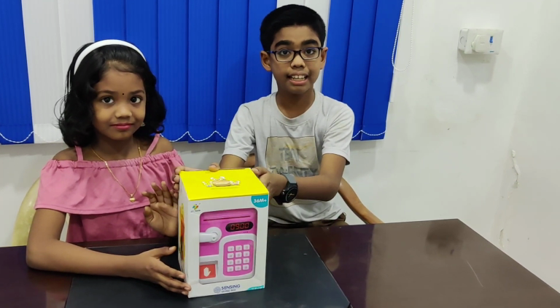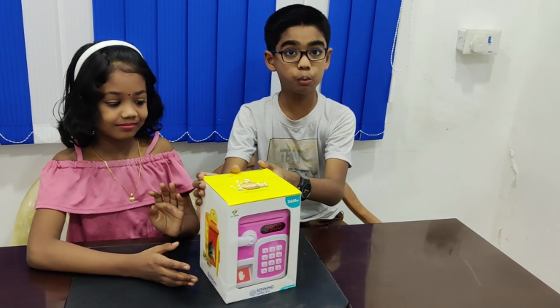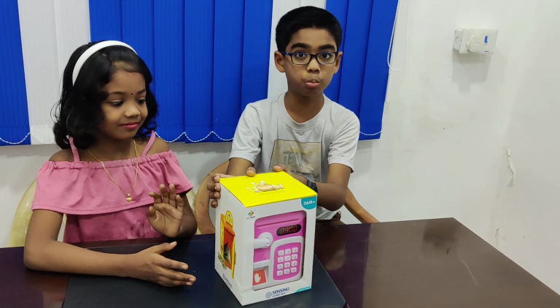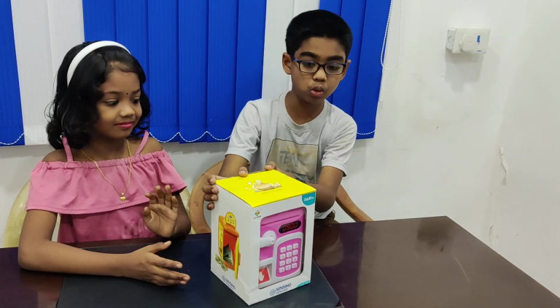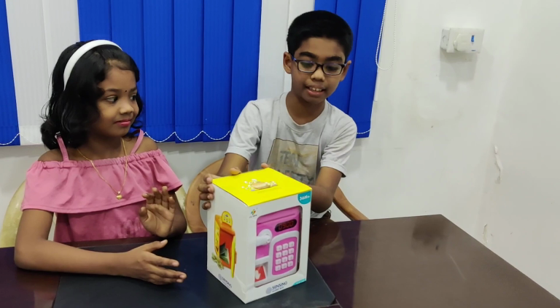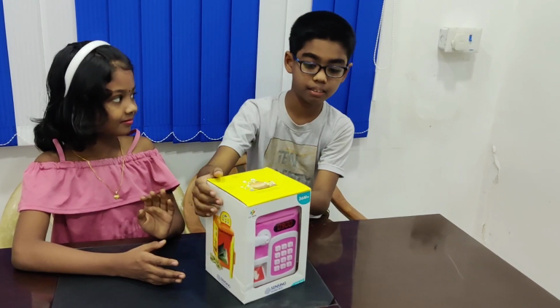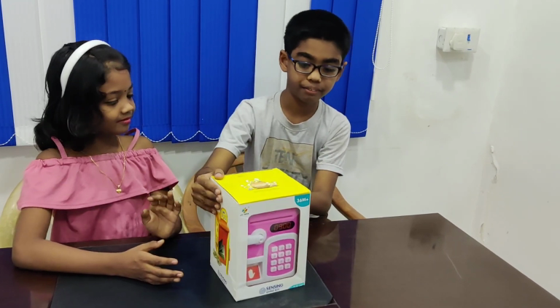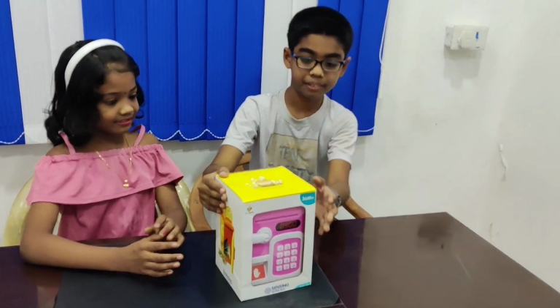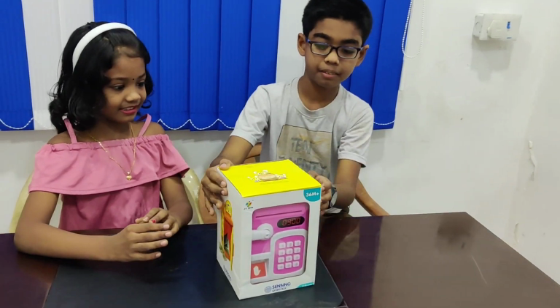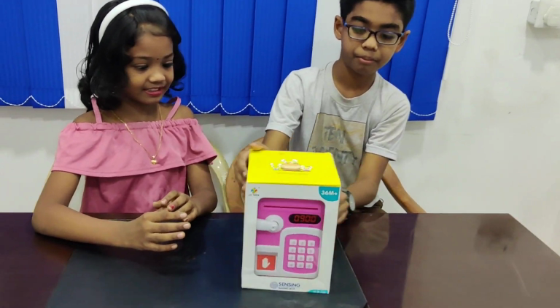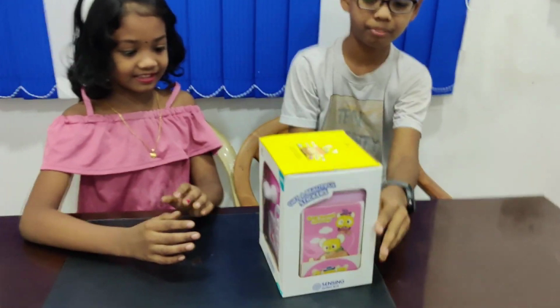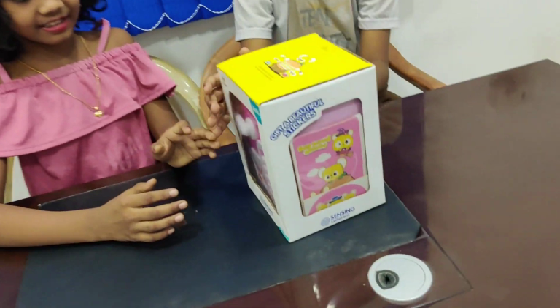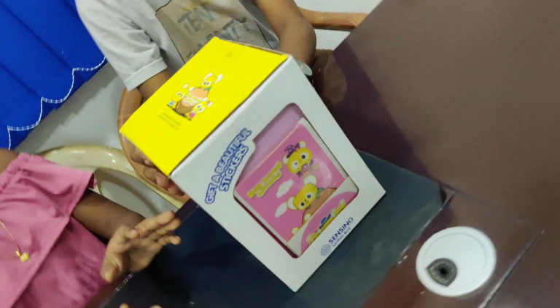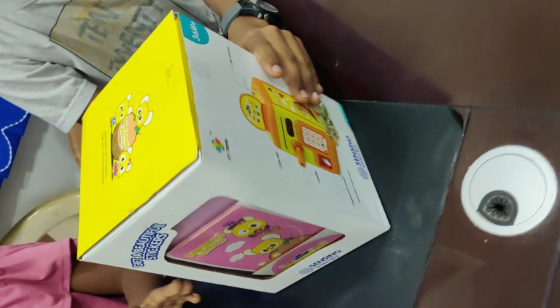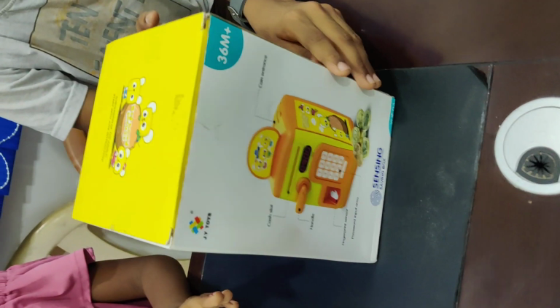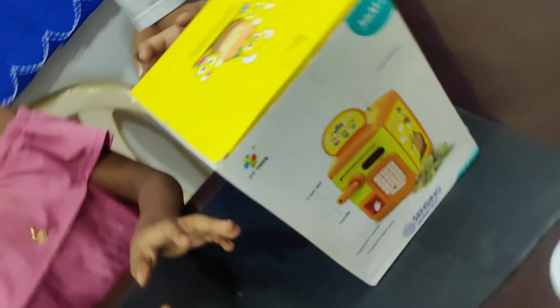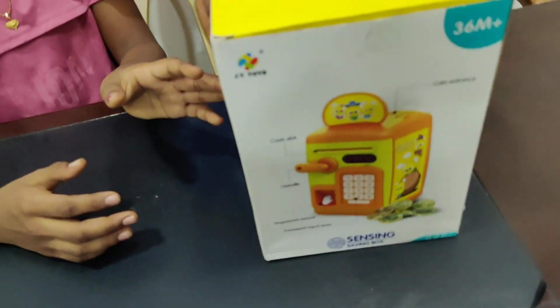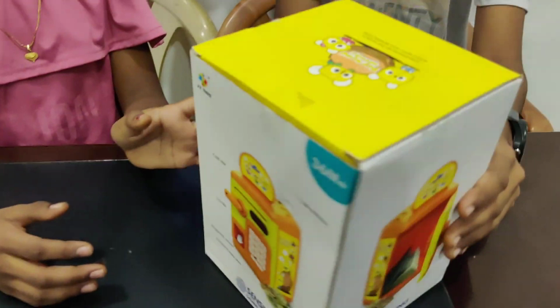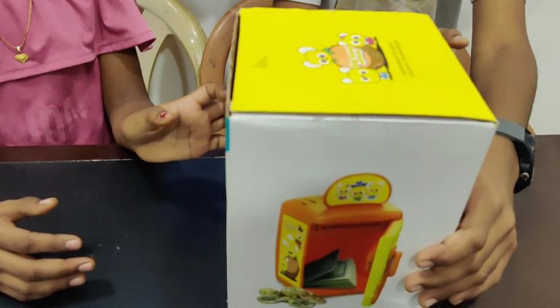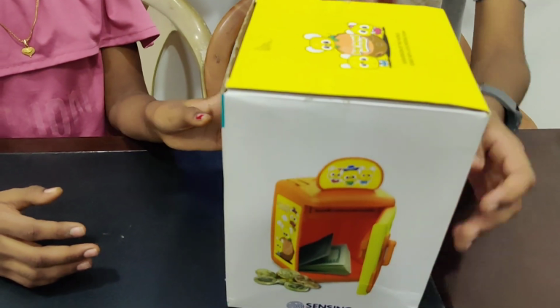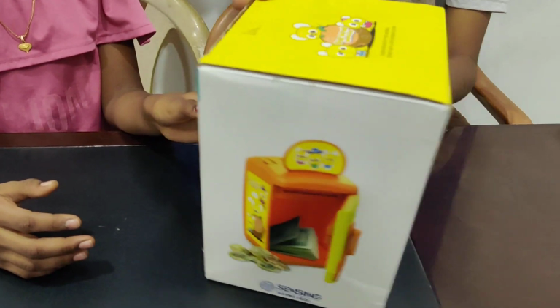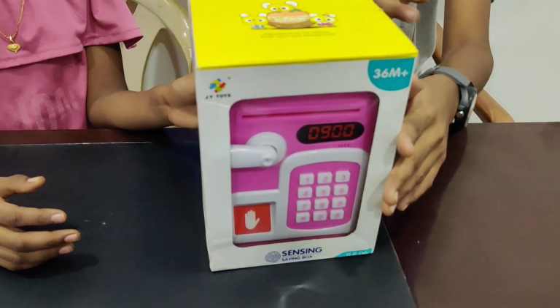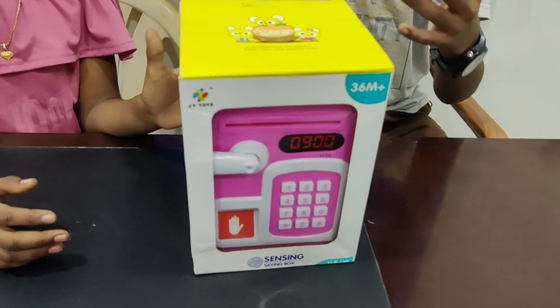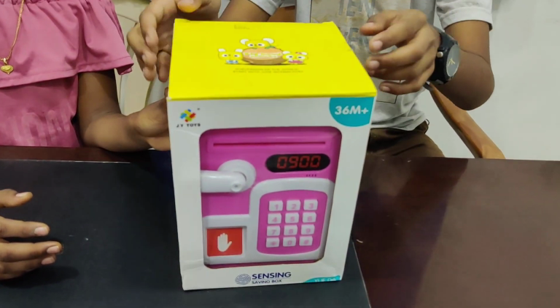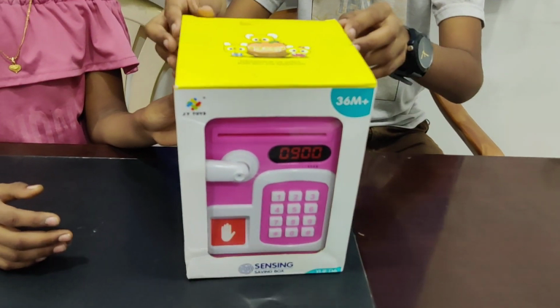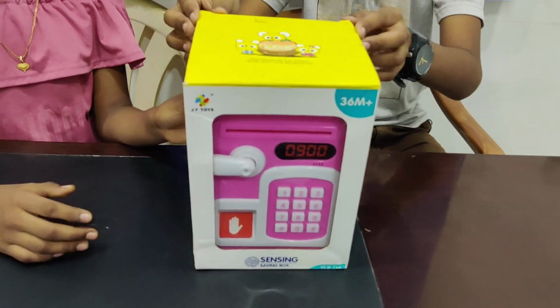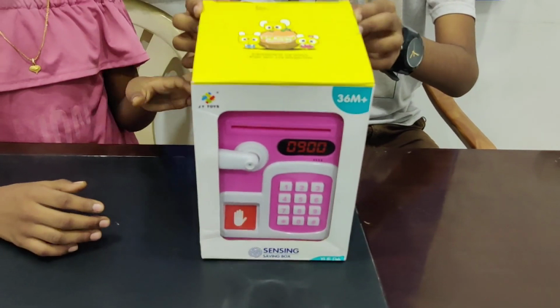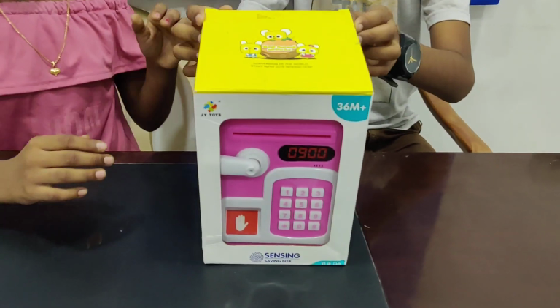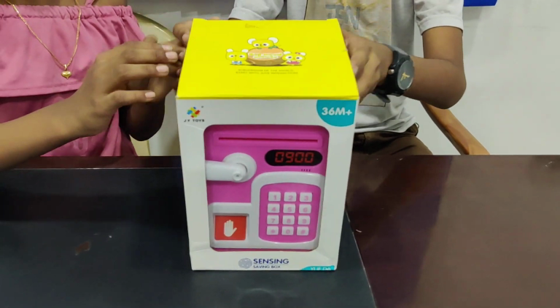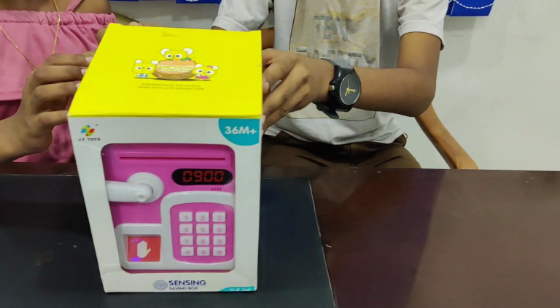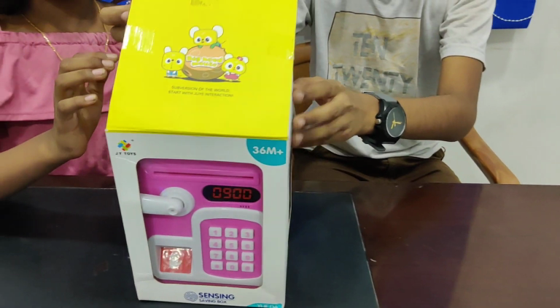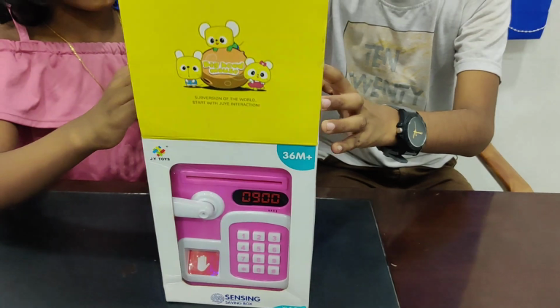Here is what this box looks like. Then let's unbox it.